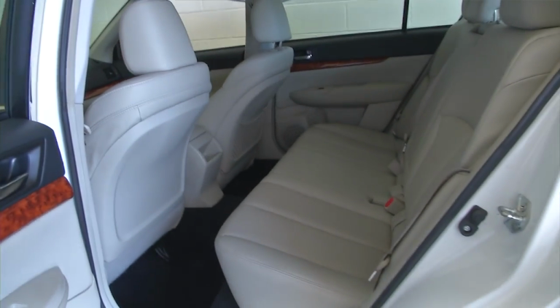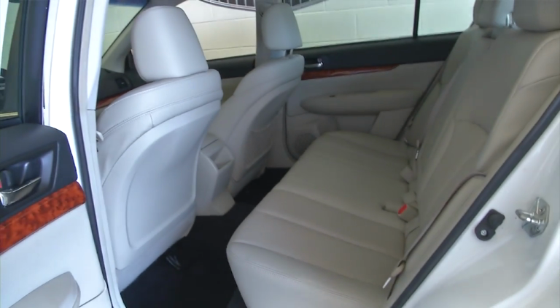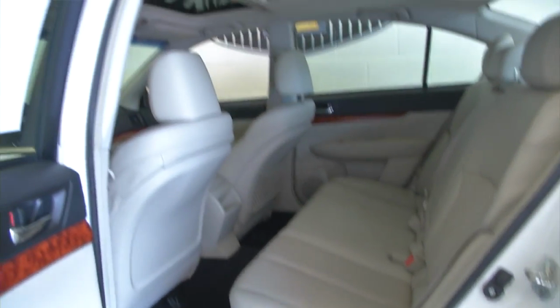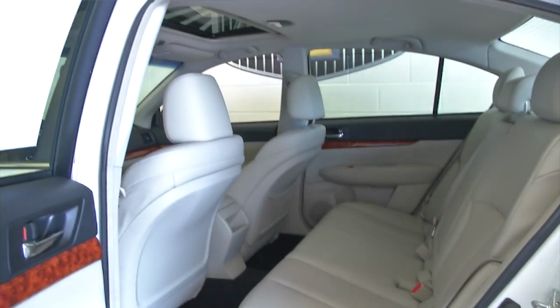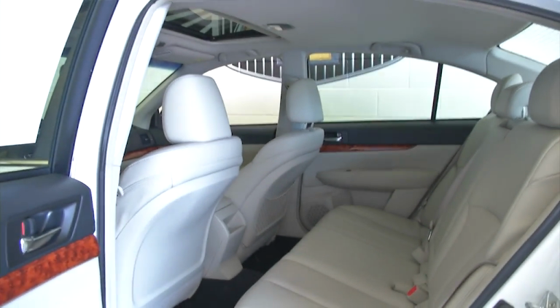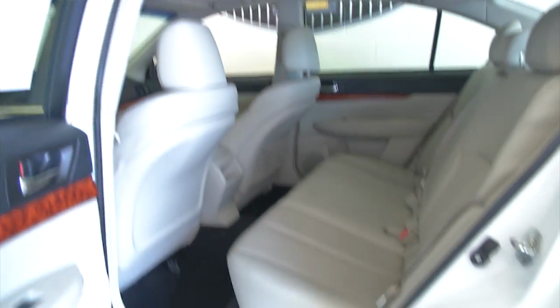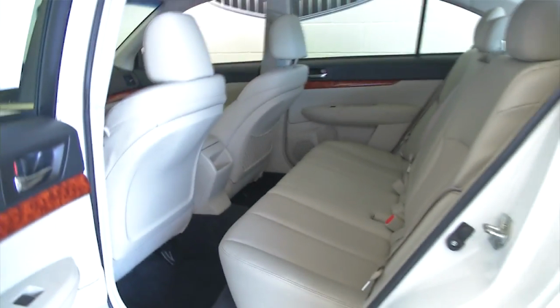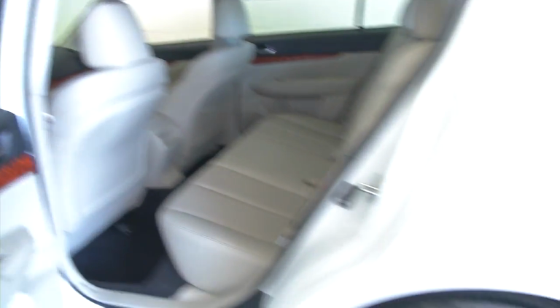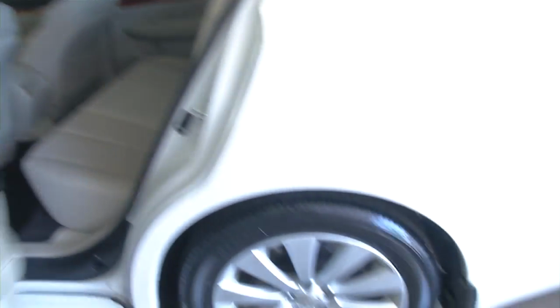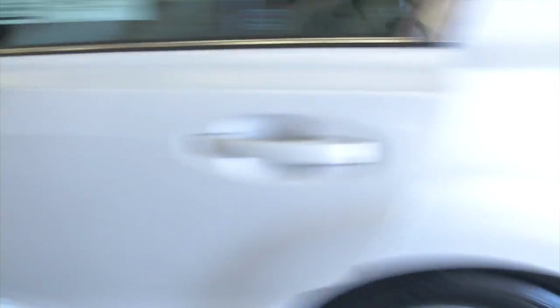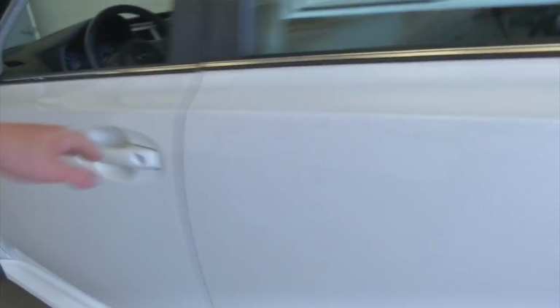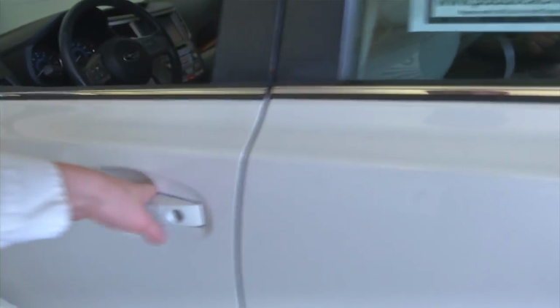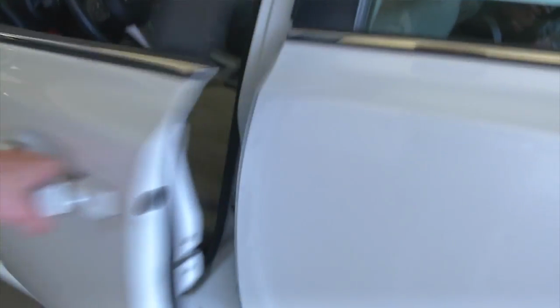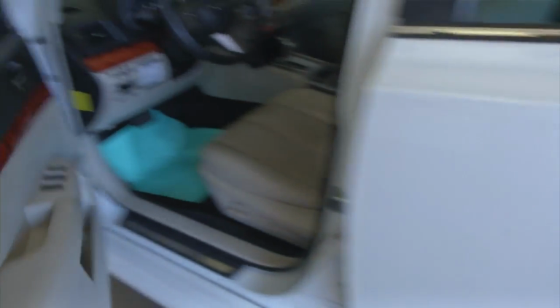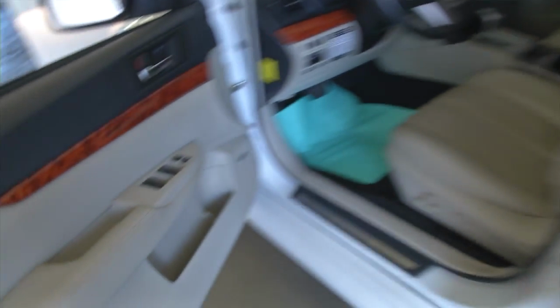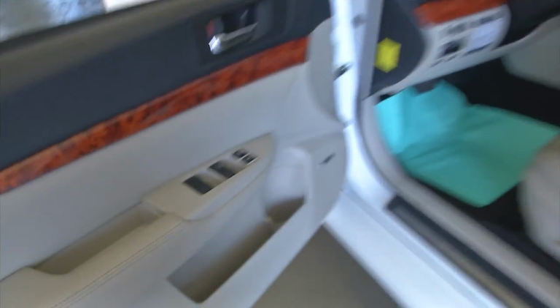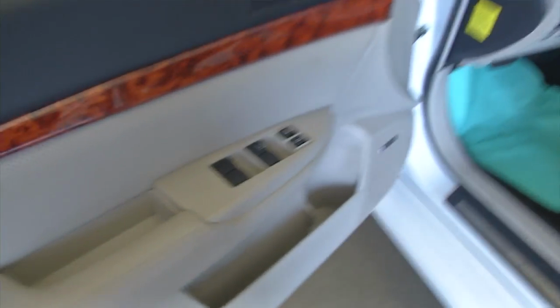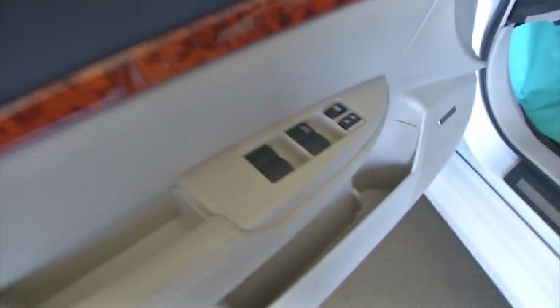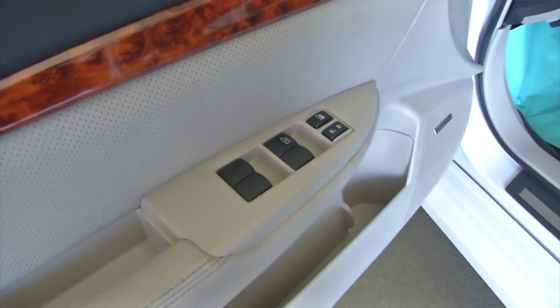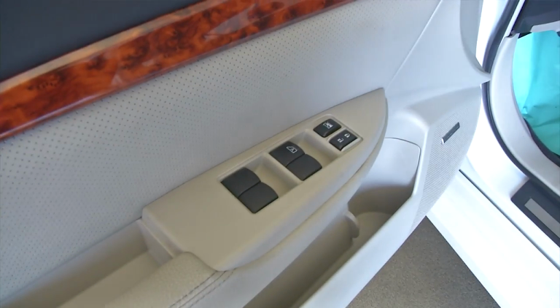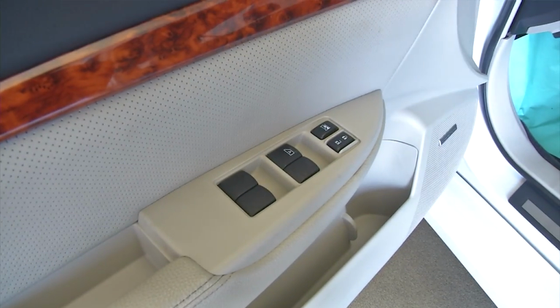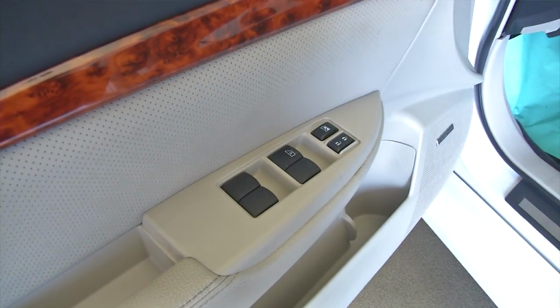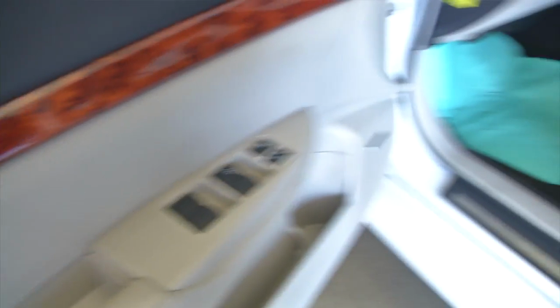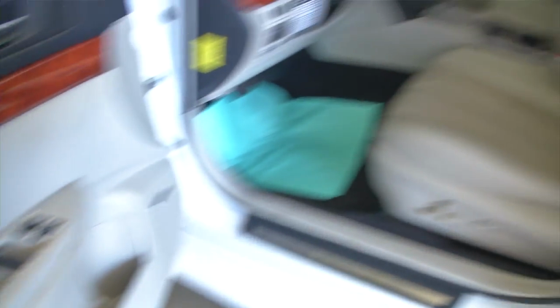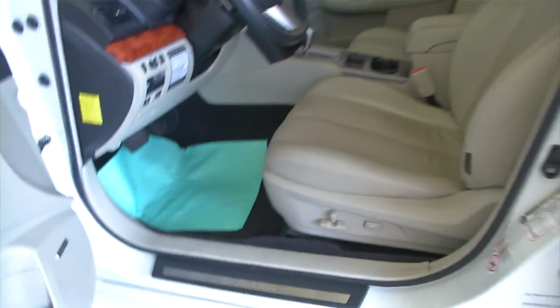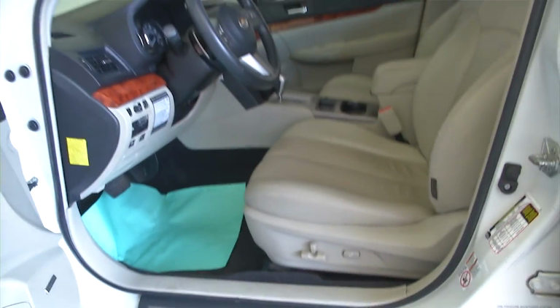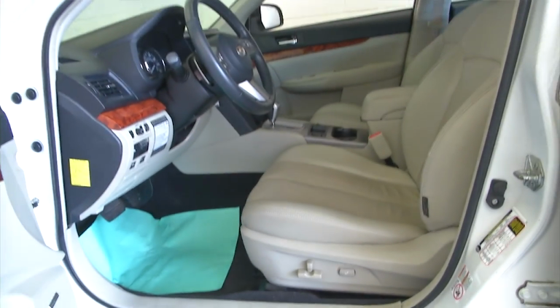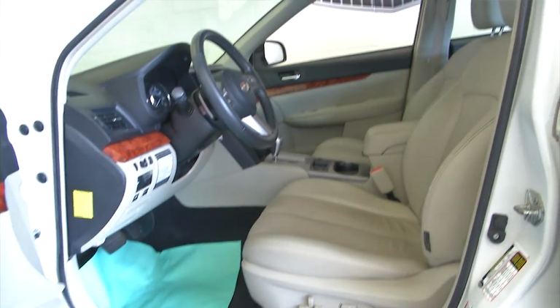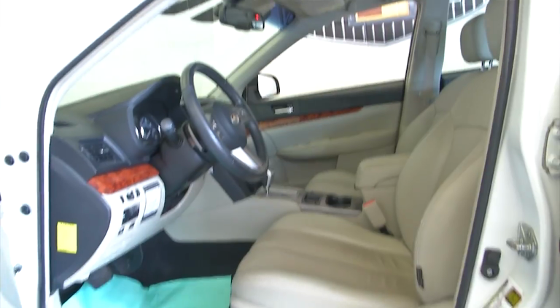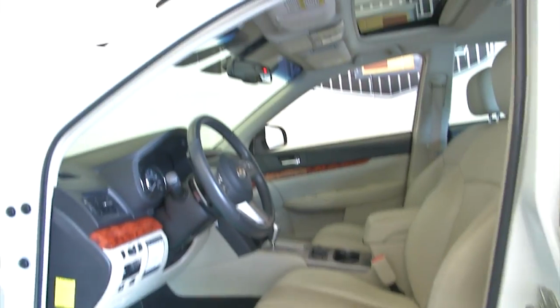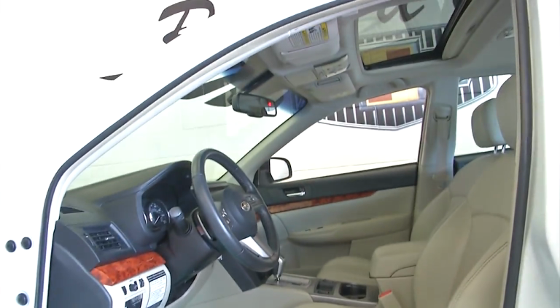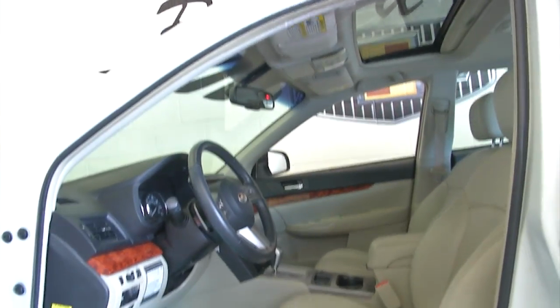Light gray interior, power windows, full power seat adjustment, power sunroof.